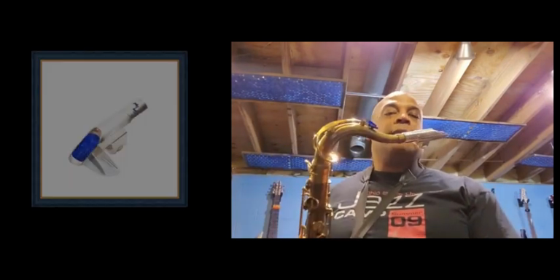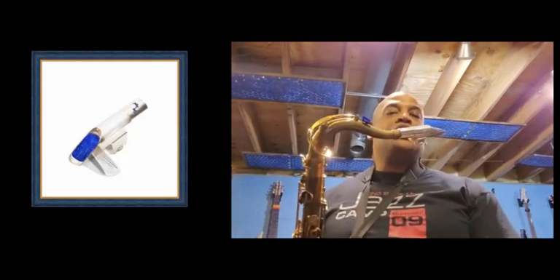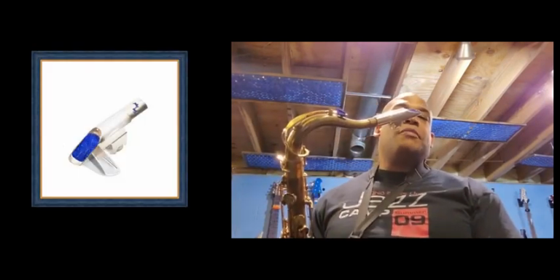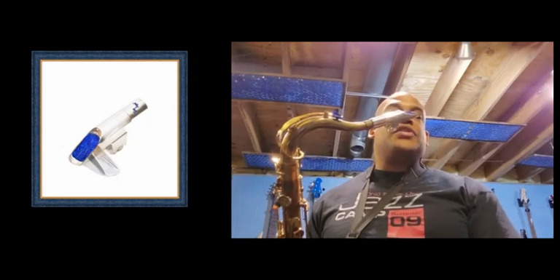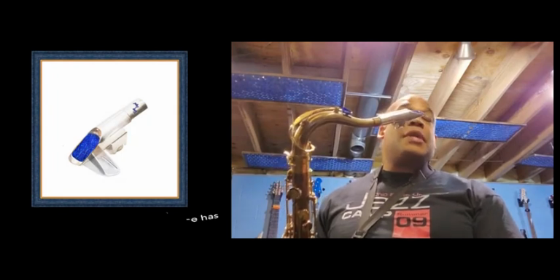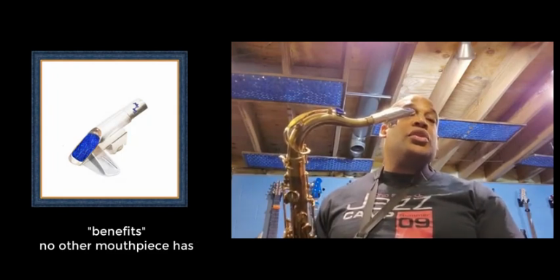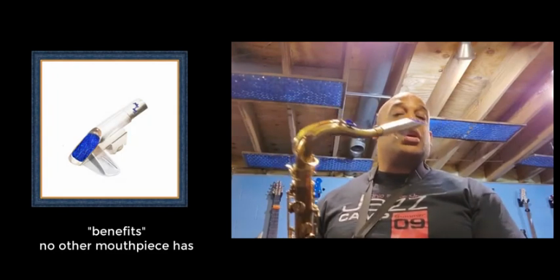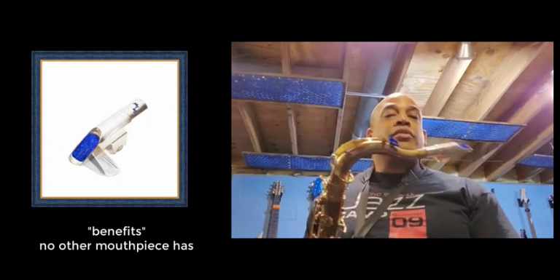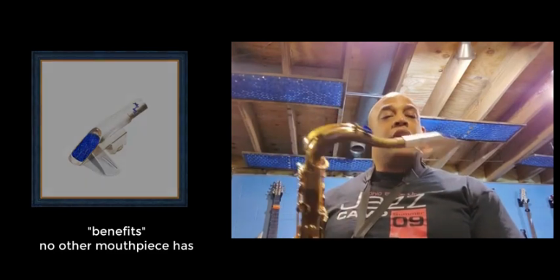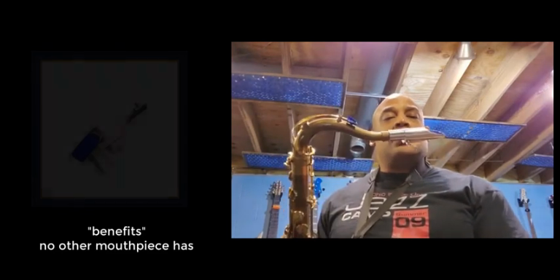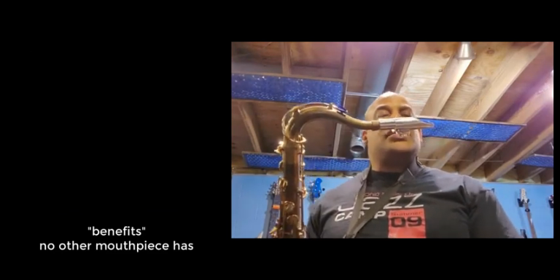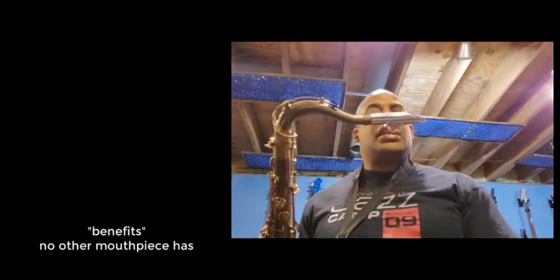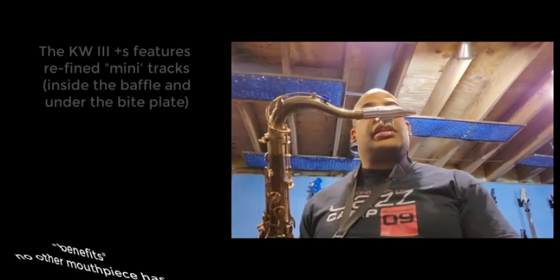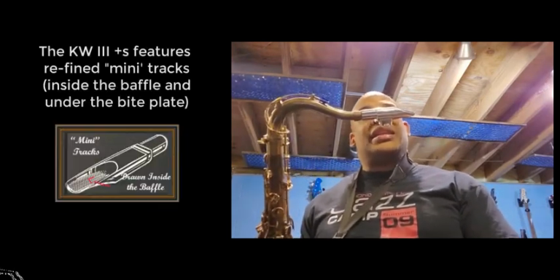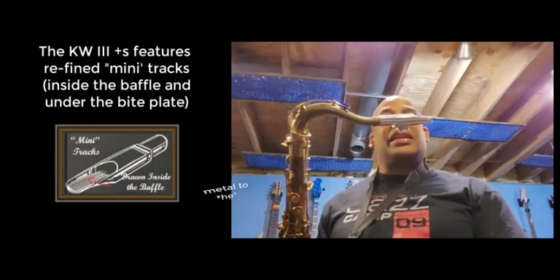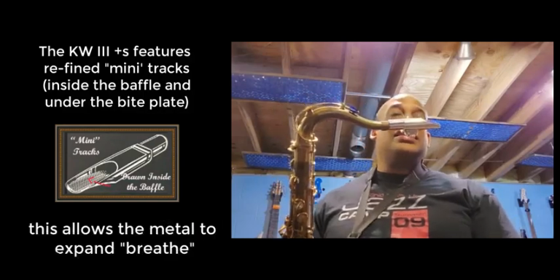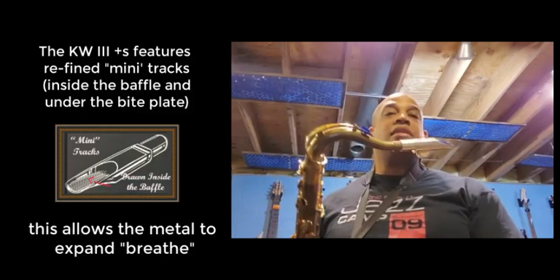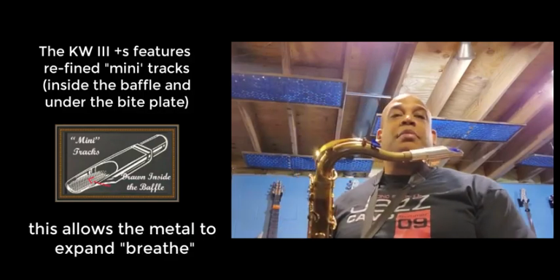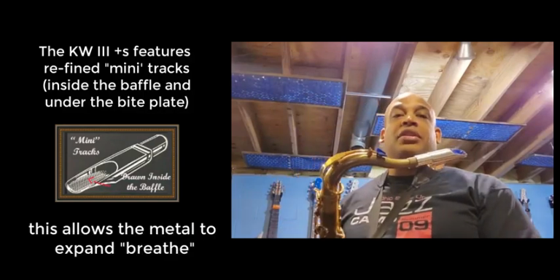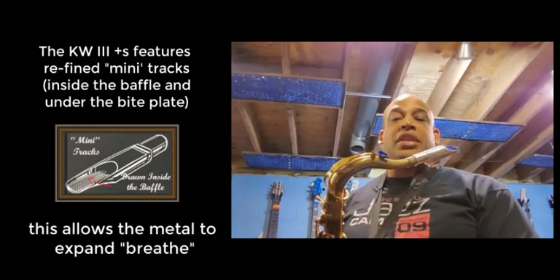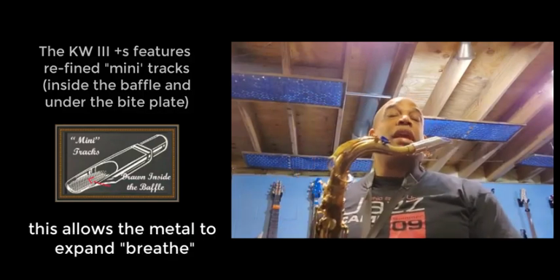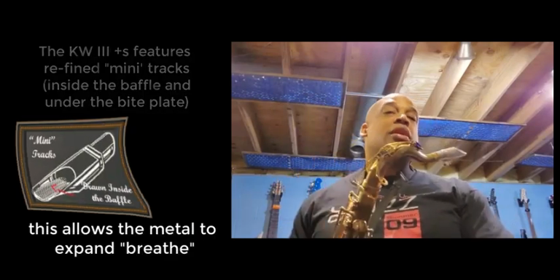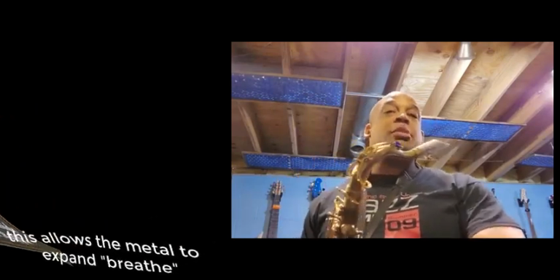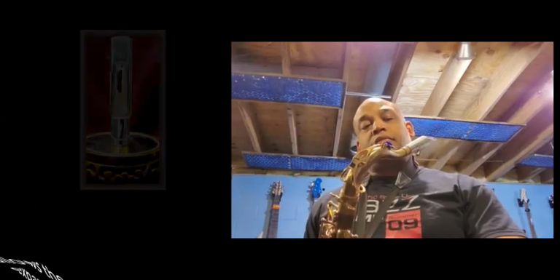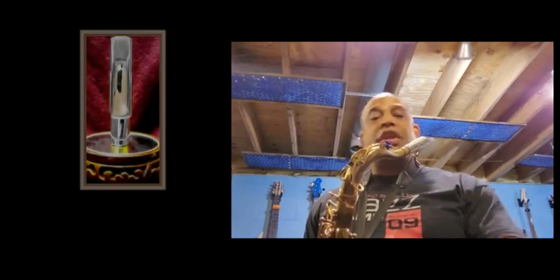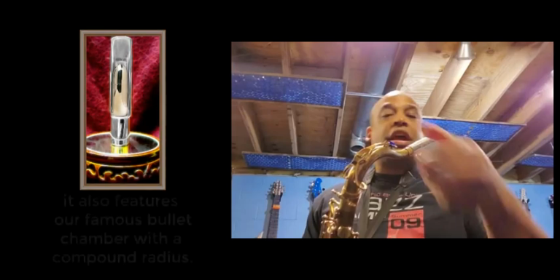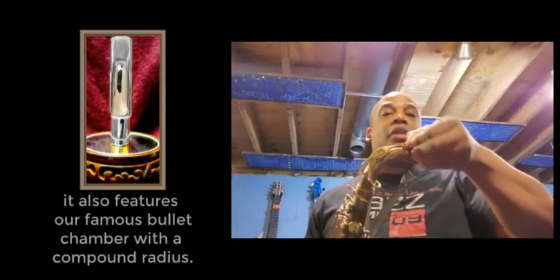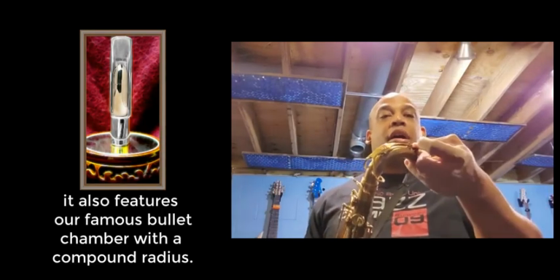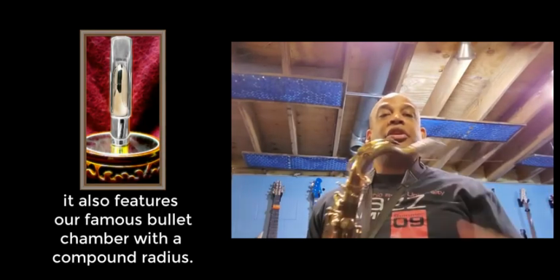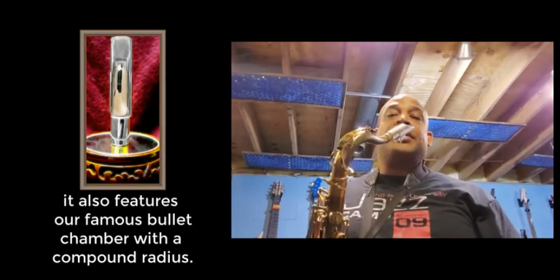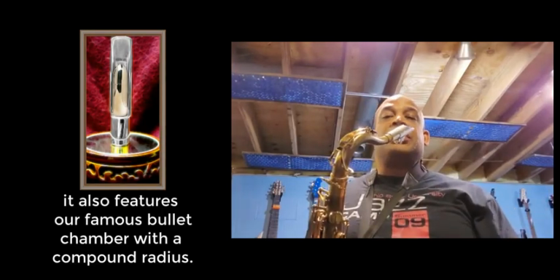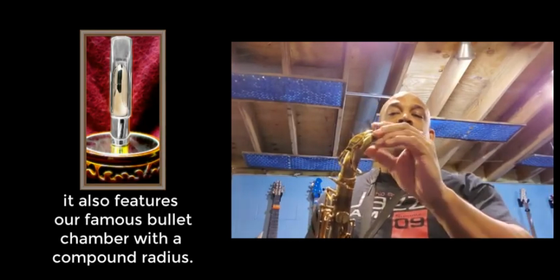But you get all the benefits of the baffle, which is it has significantly eased my playing in the upper range of the instrument. So anyhow, I'll play a little bit so you can hear.